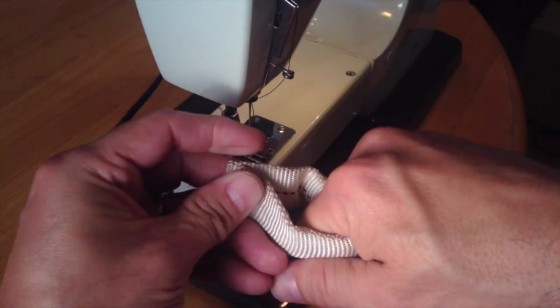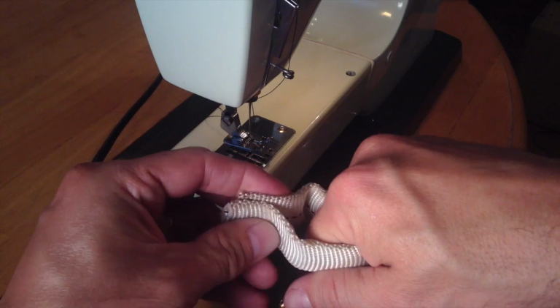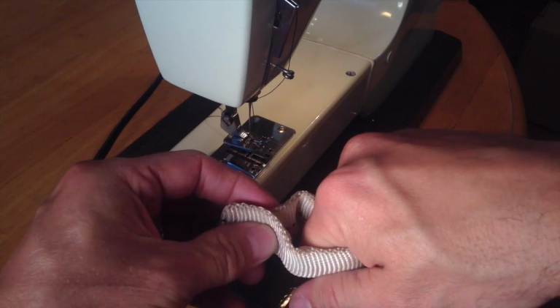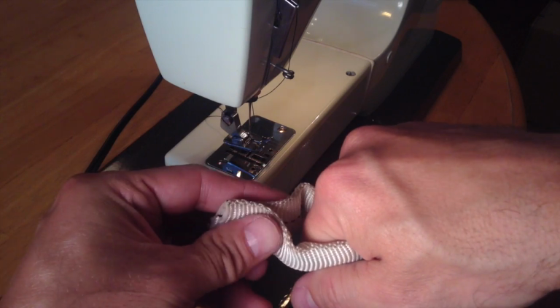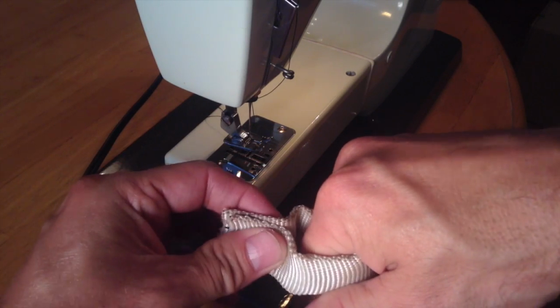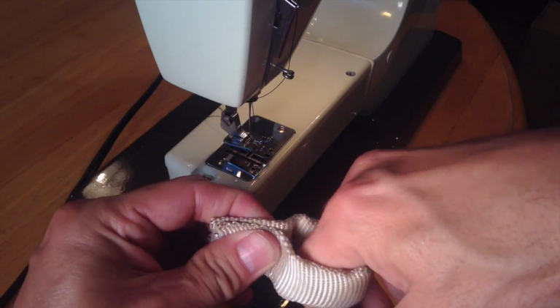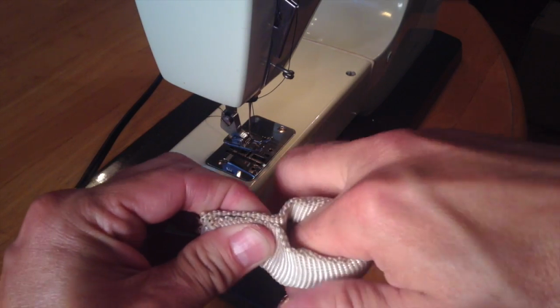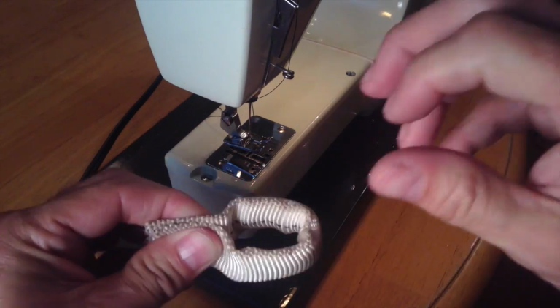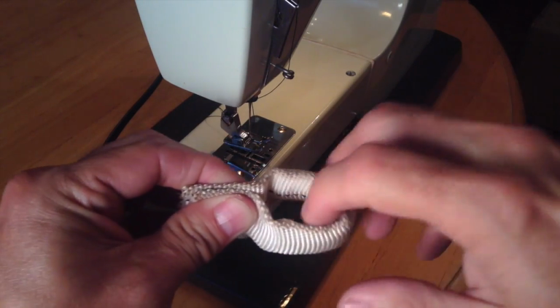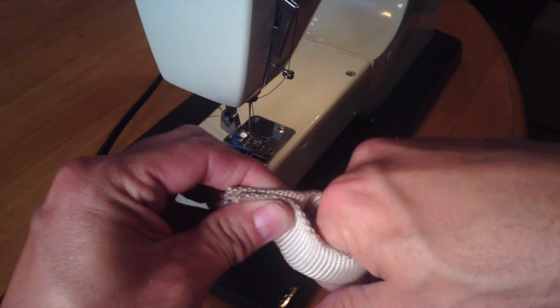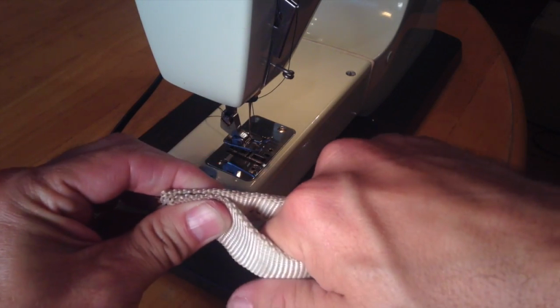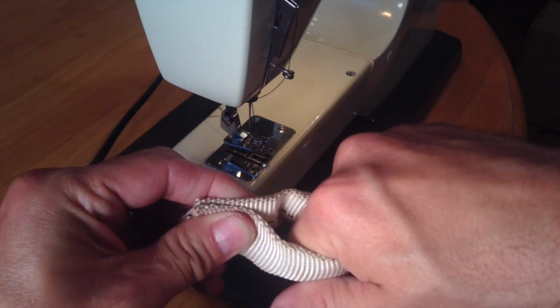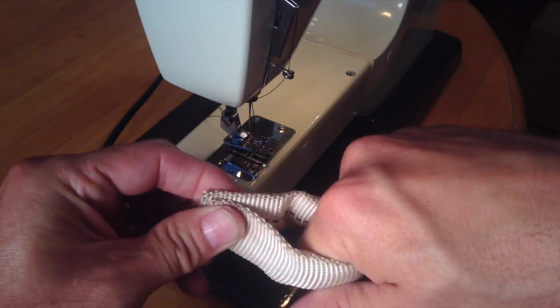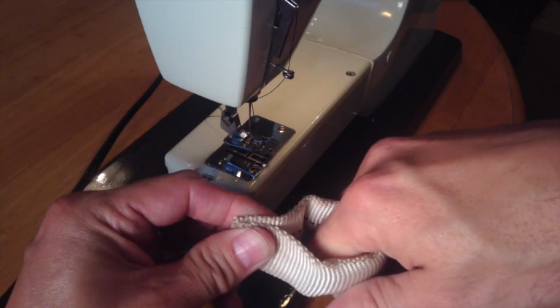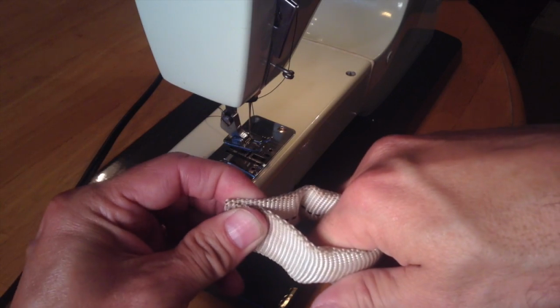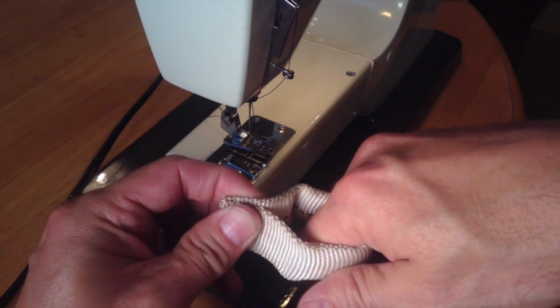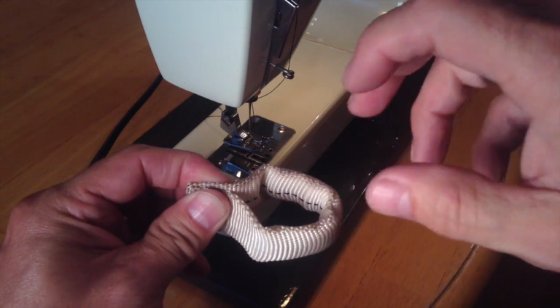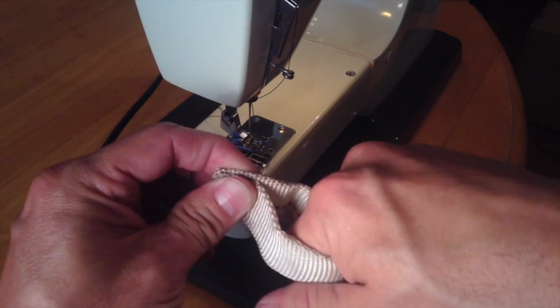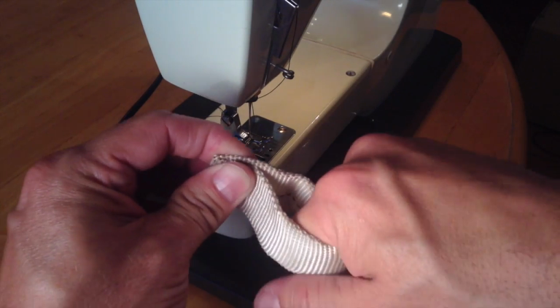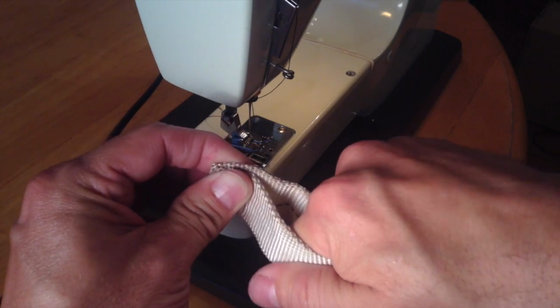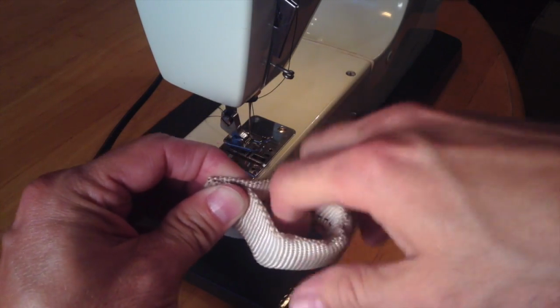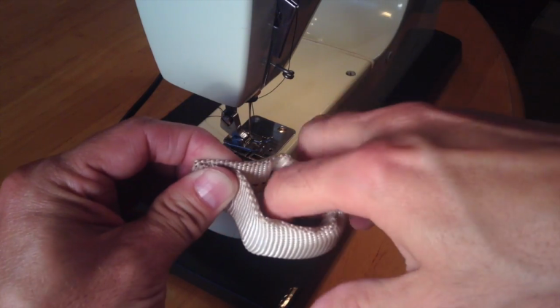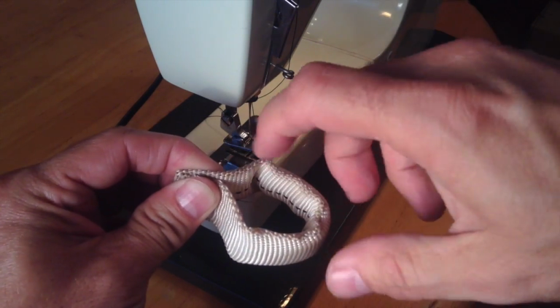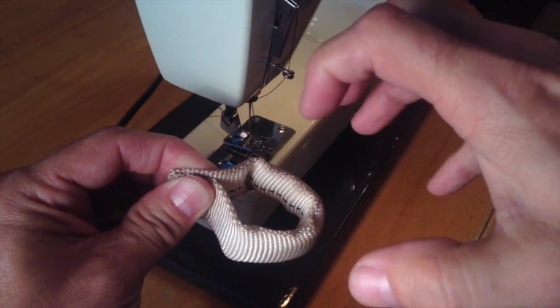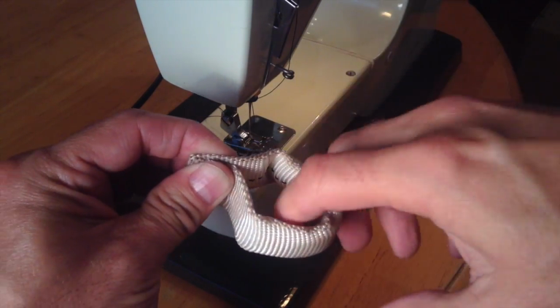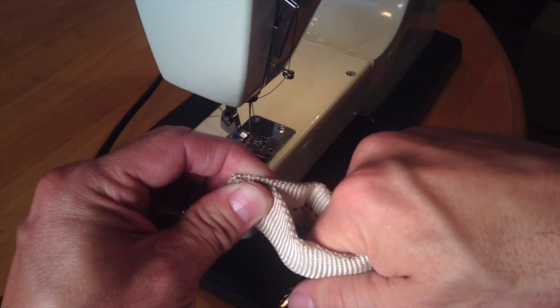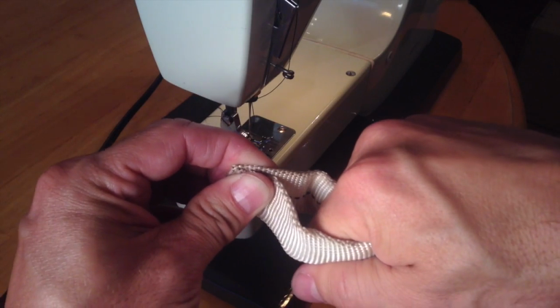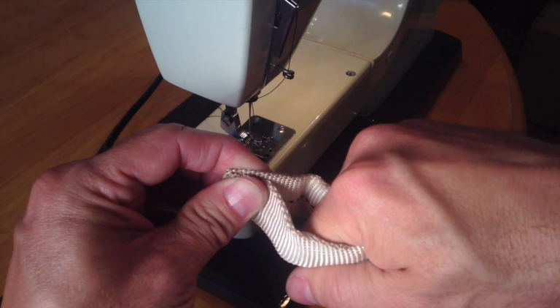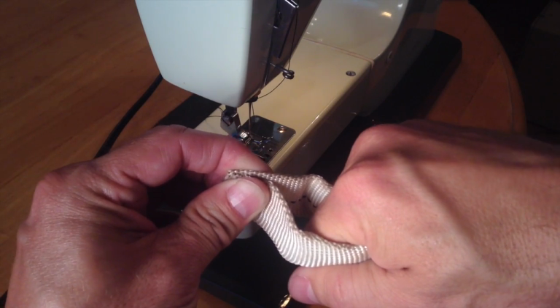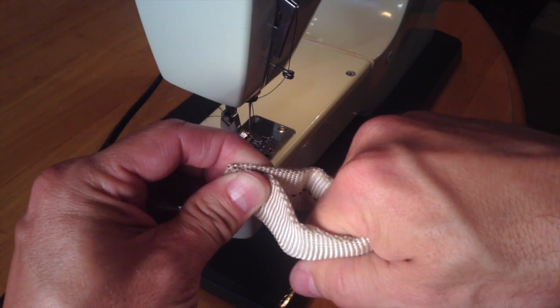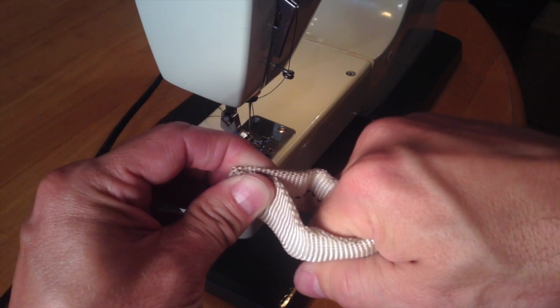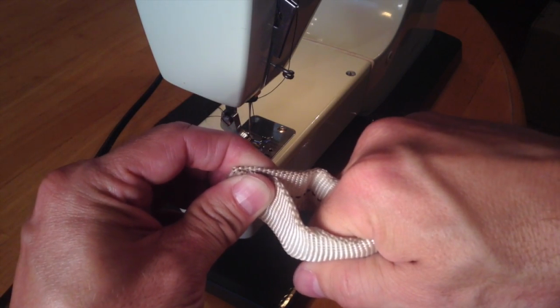We can control how tight this is by how much we sew down. I'm going to leave it open quite a bit because I actually want this to be pretty loose, and I also want it so that if I have gloves, I can fit through here as well. So let's go ahead and sew this up.